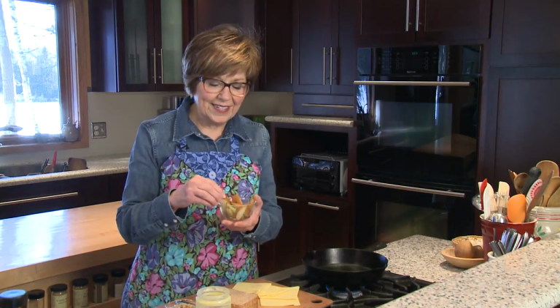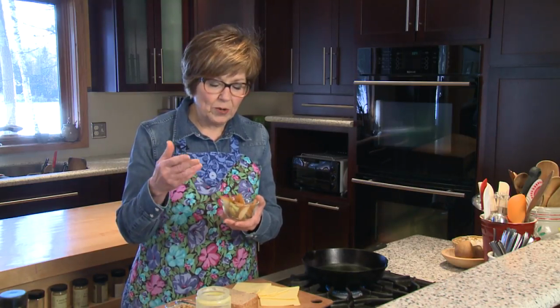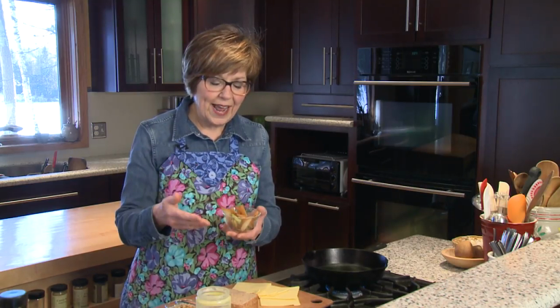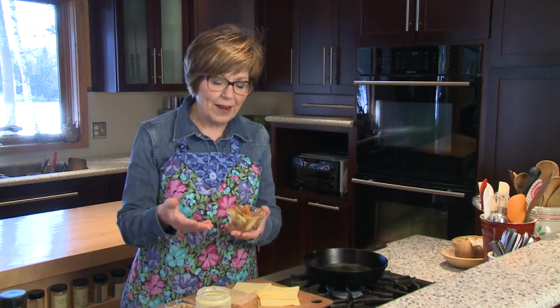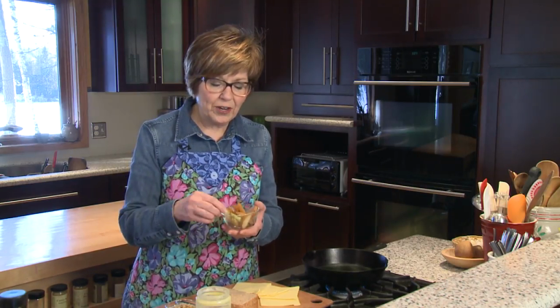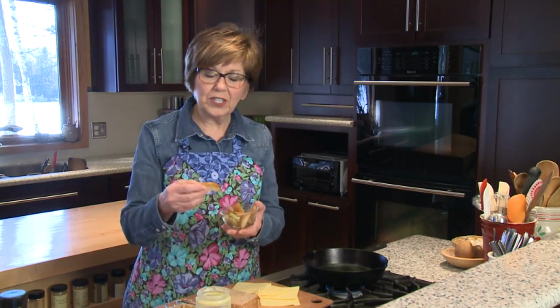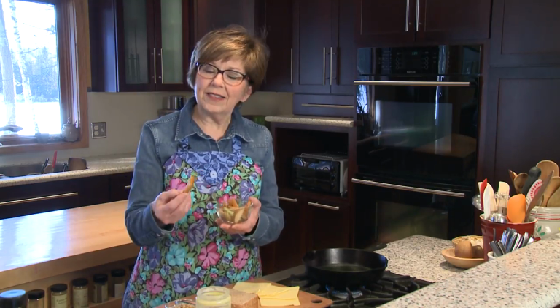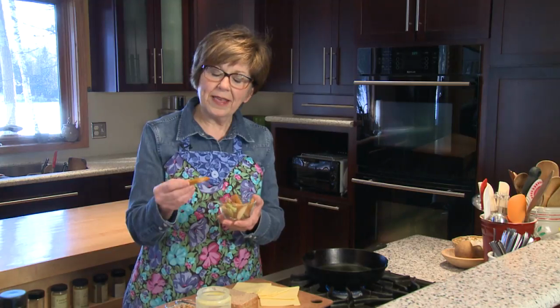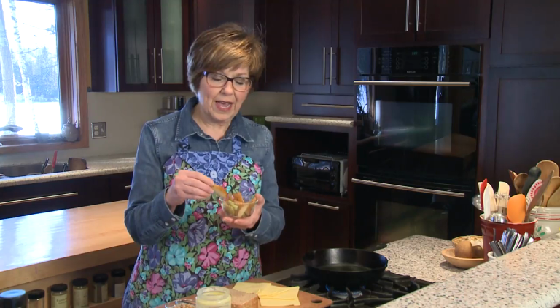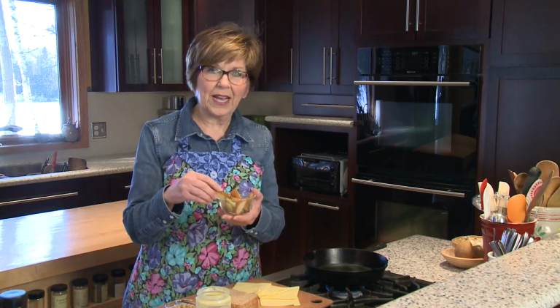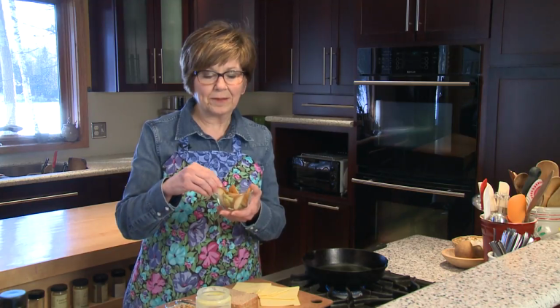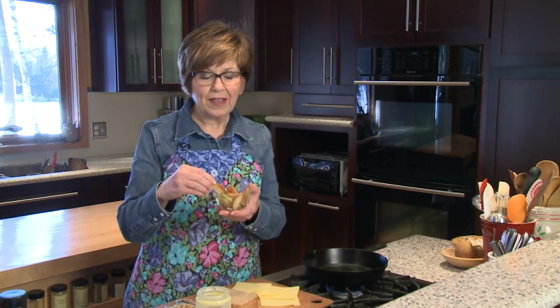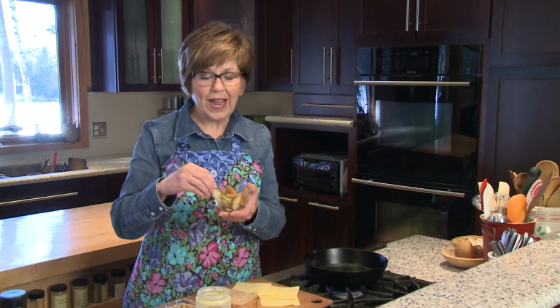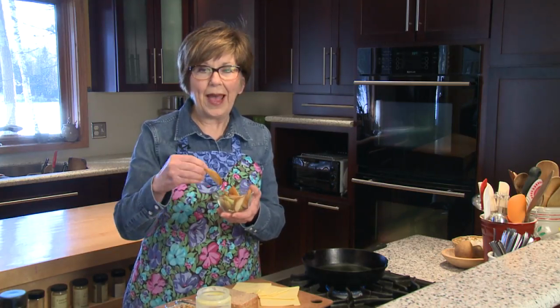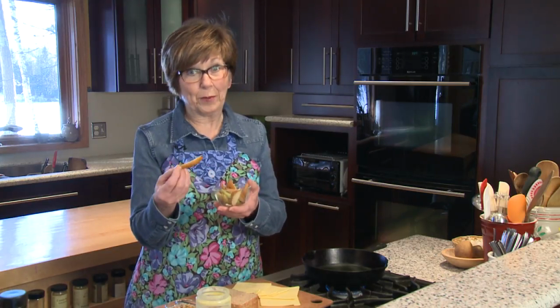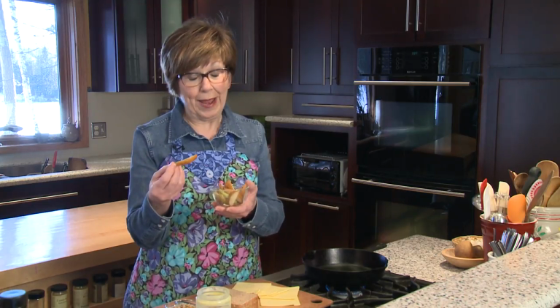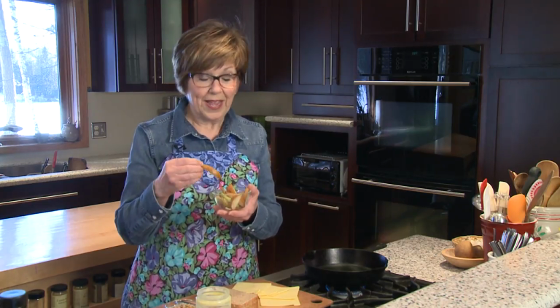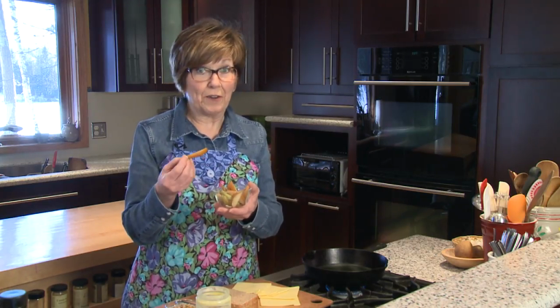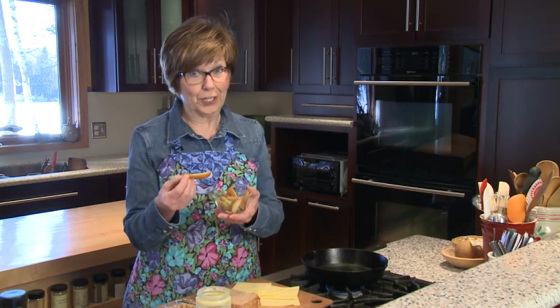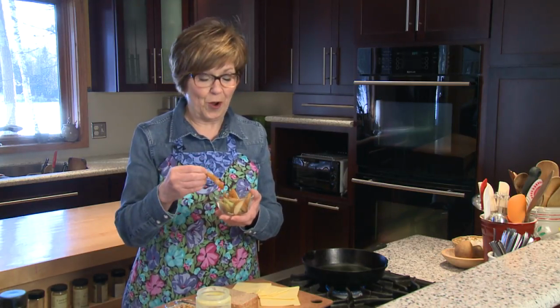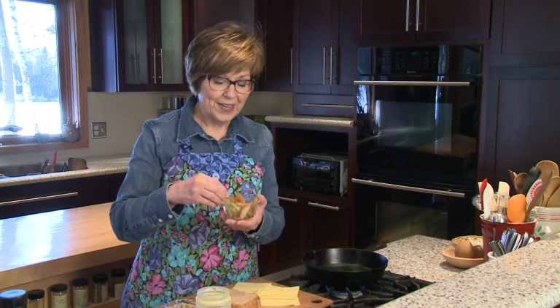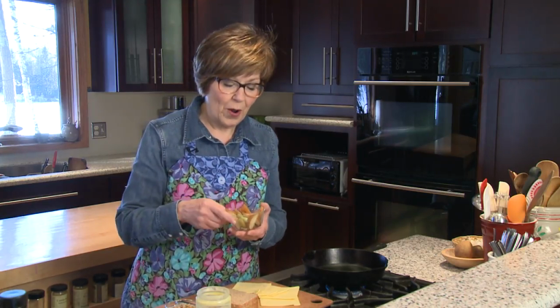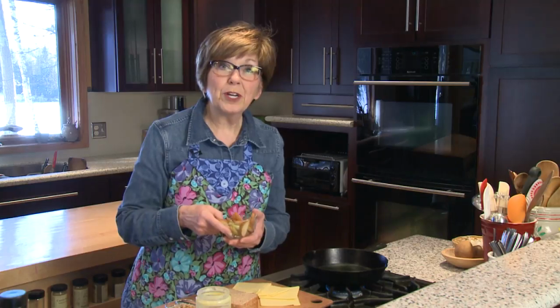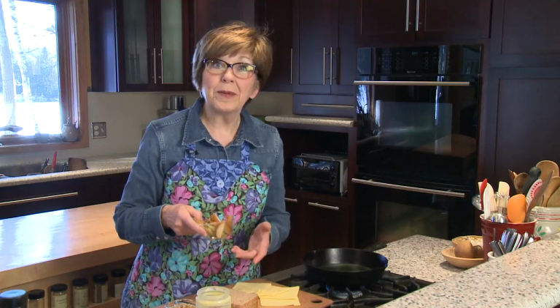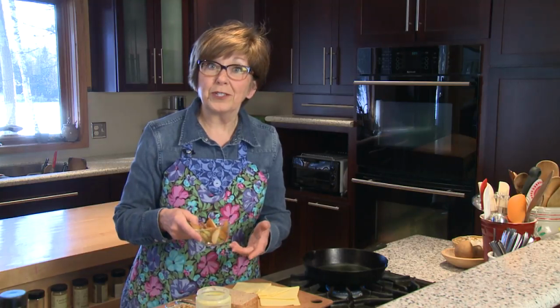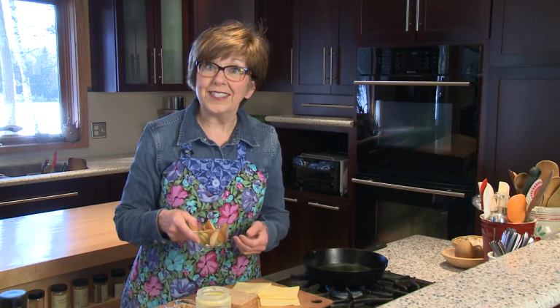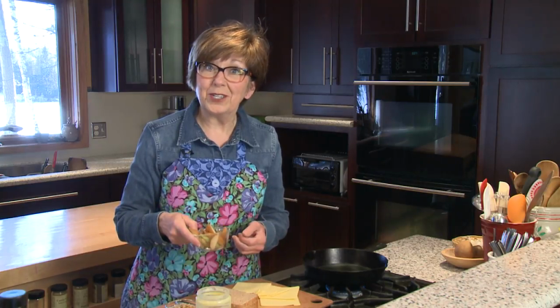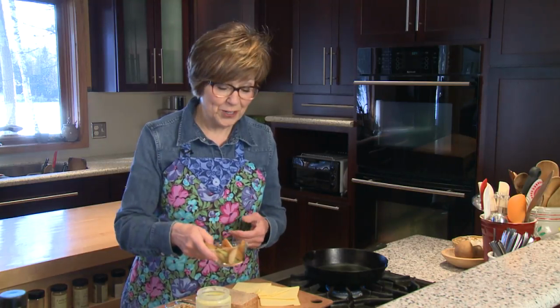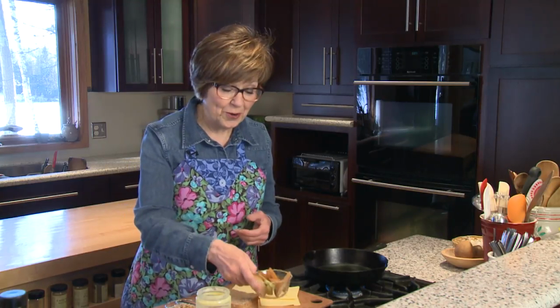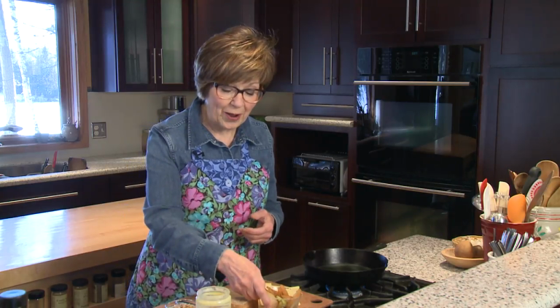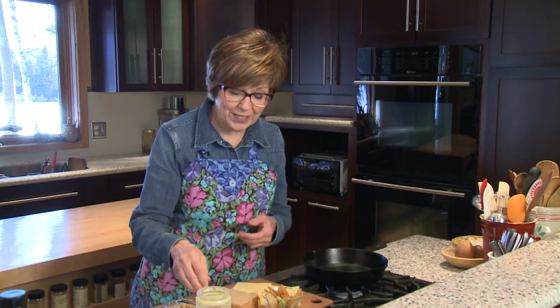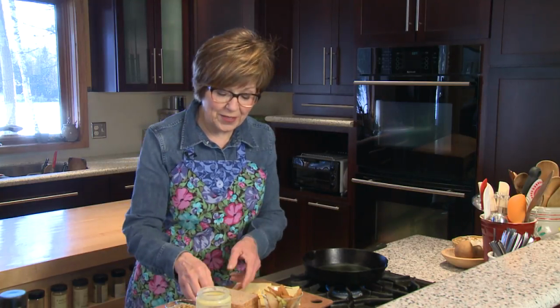Today I thought rather than just eat them by the slice, because they're kind of past their prime as far as looks go, I'm going to put them in a grilled cheese sandwich and I'll show you how I'm going to do that.